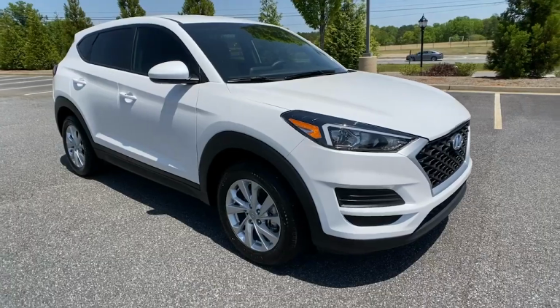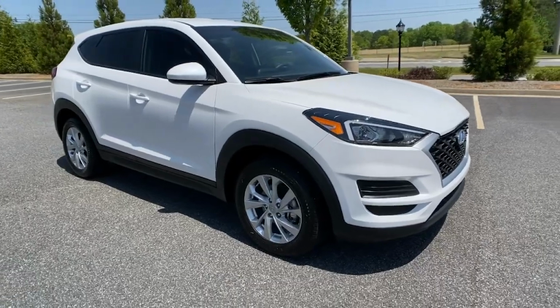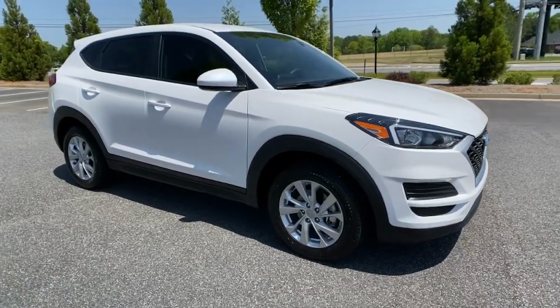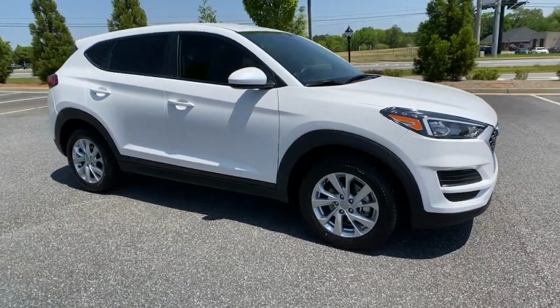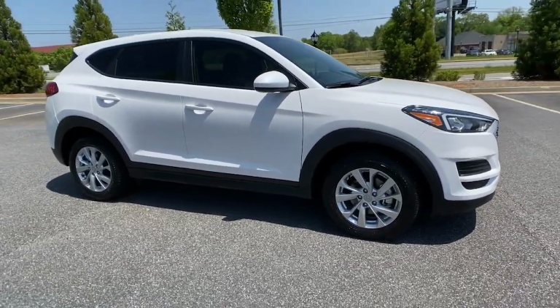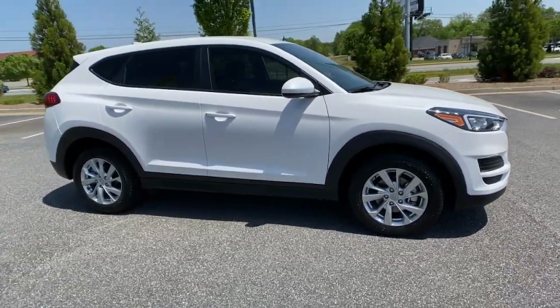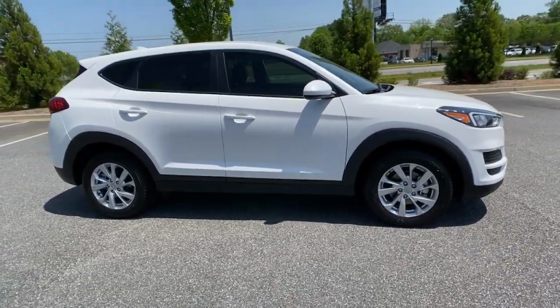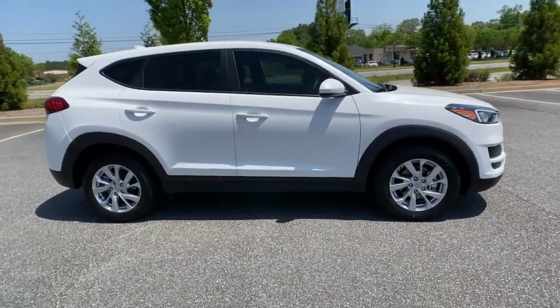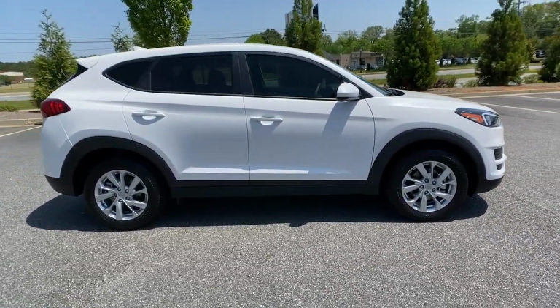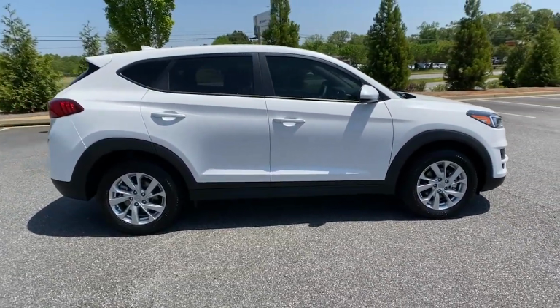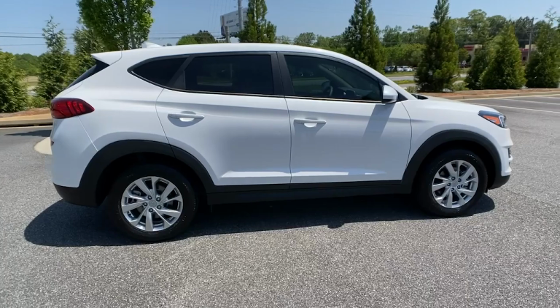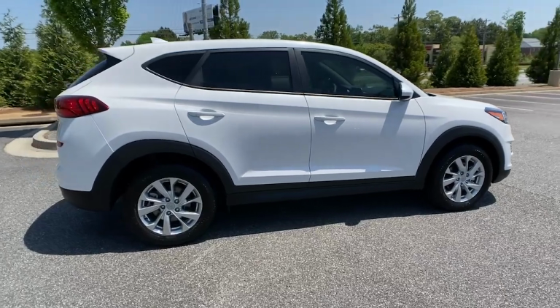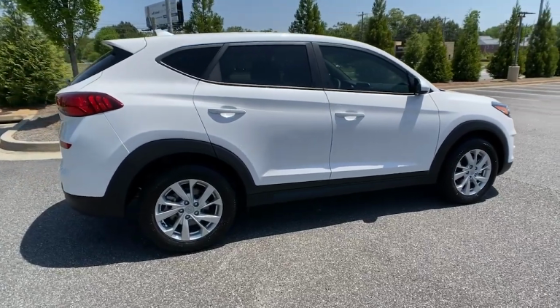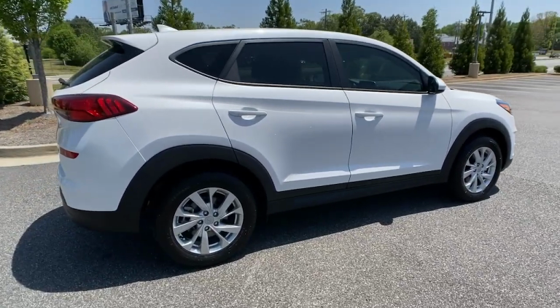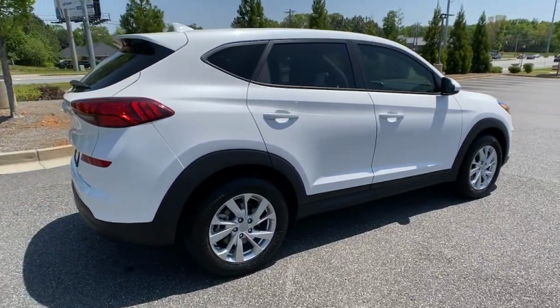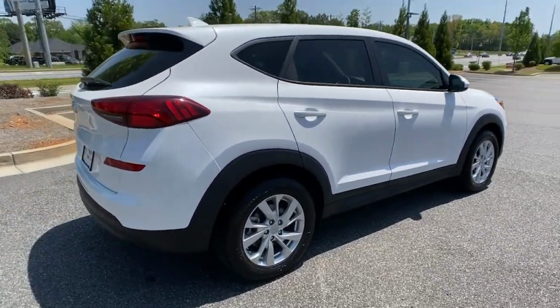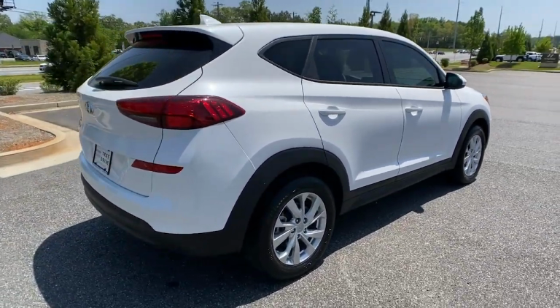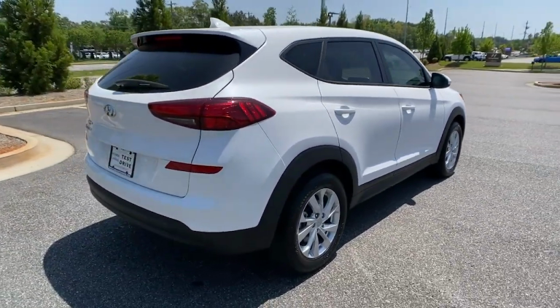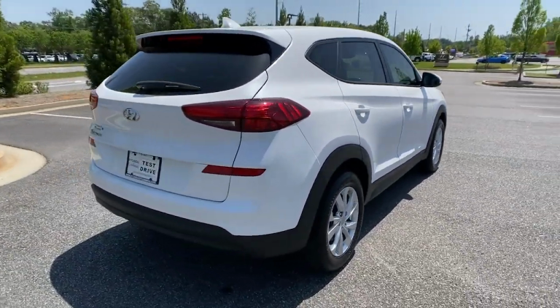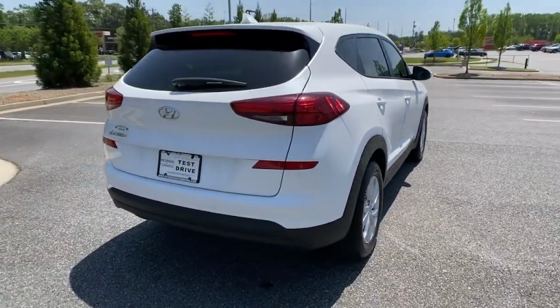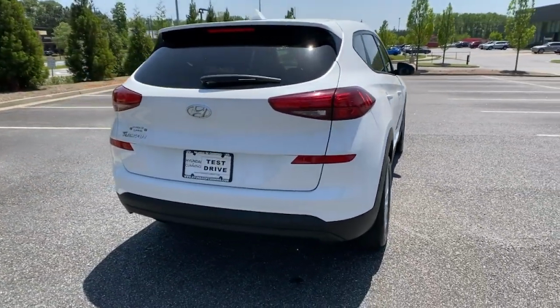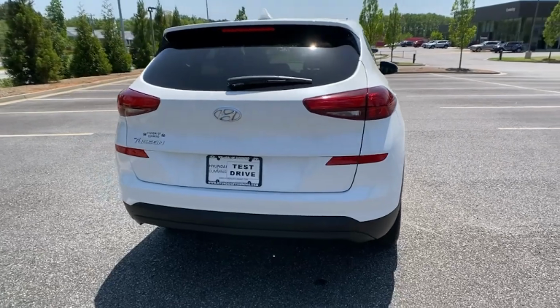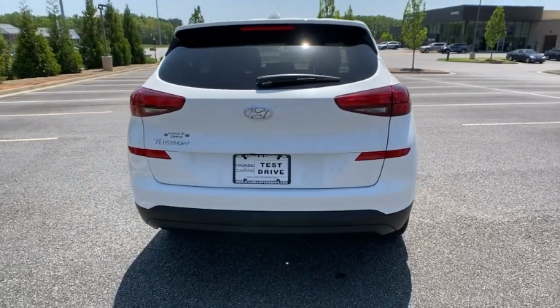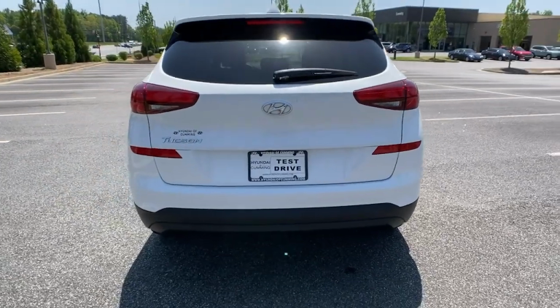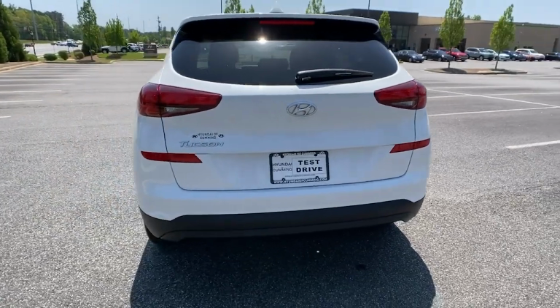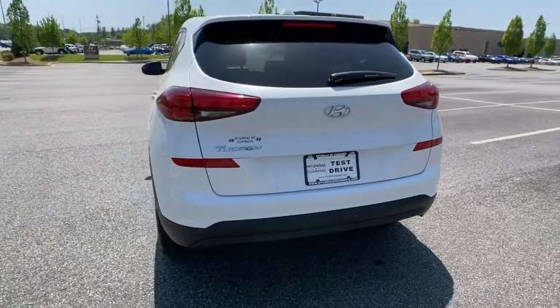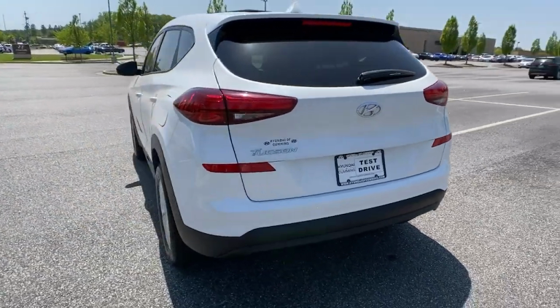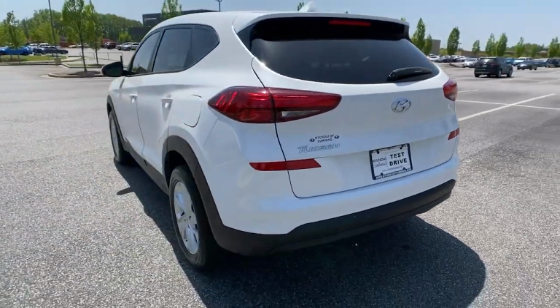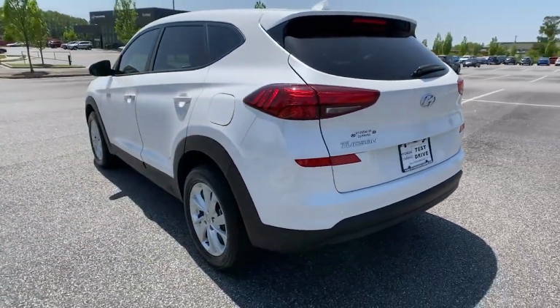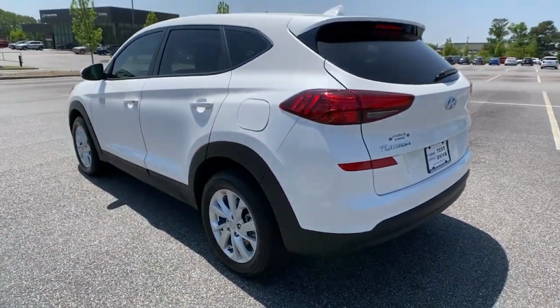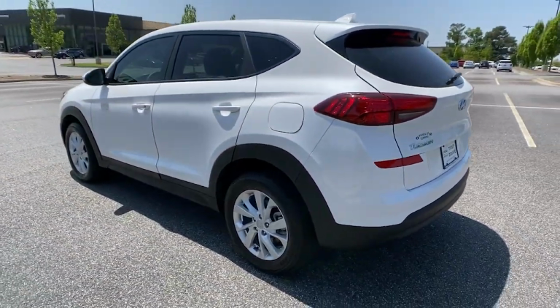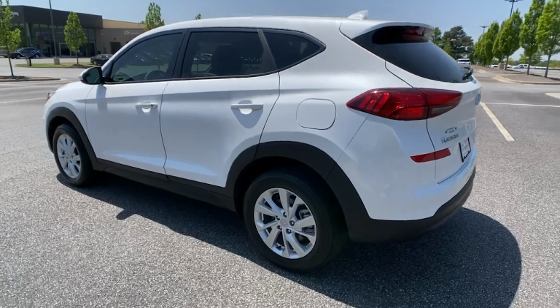Picture yourself in the 2019 Hyundai Tucson. This vehicle still has fewer than 70,000 miles on the clock, so it won't last long. Take your daily drive to a higher level of comfort and quality with this well-built, well-equipped Tucson.